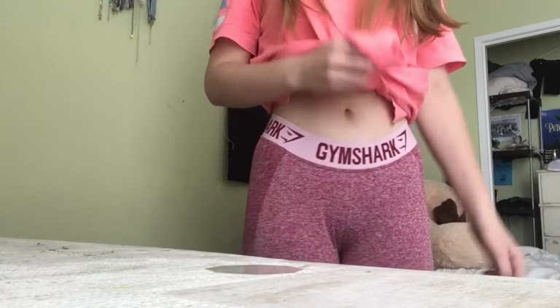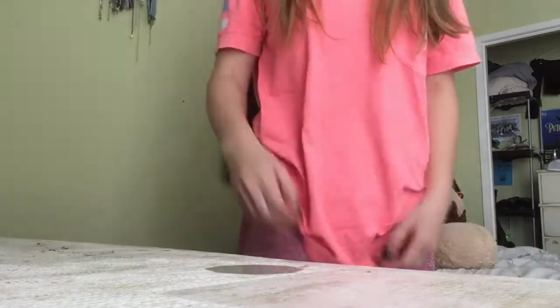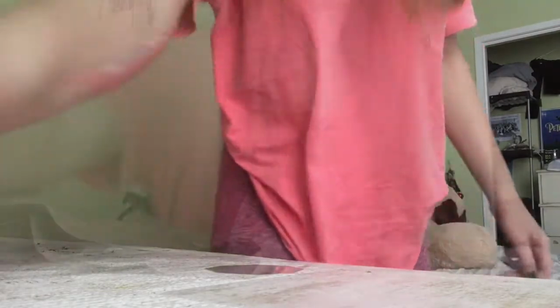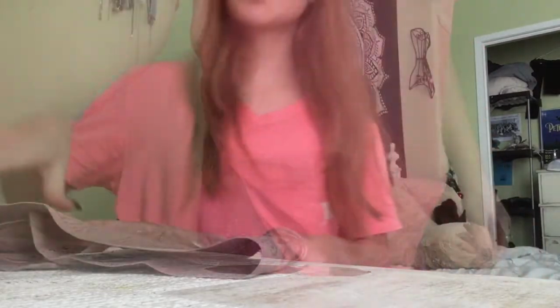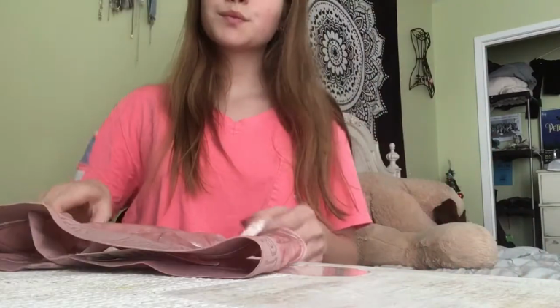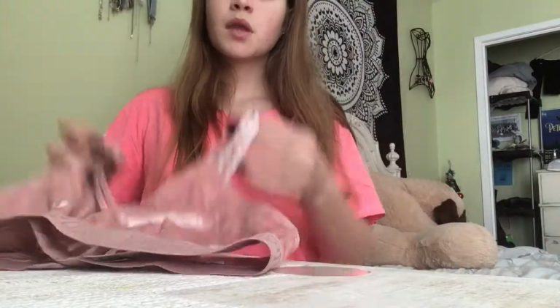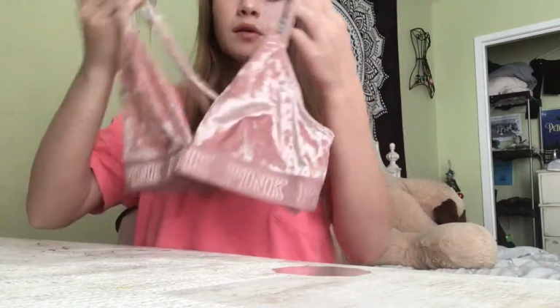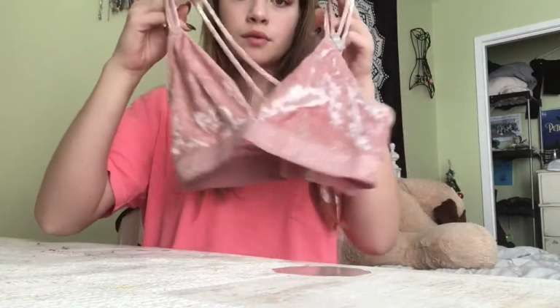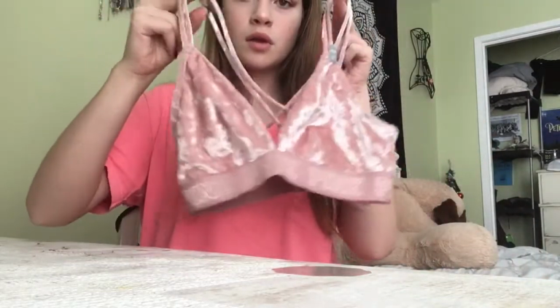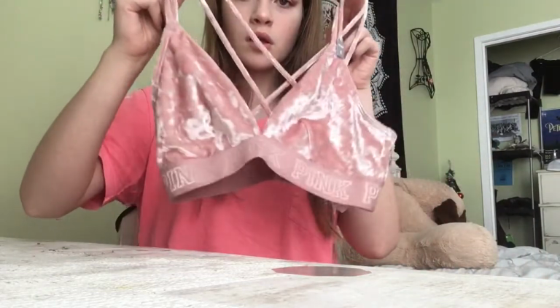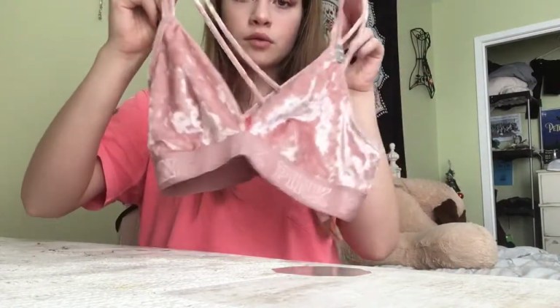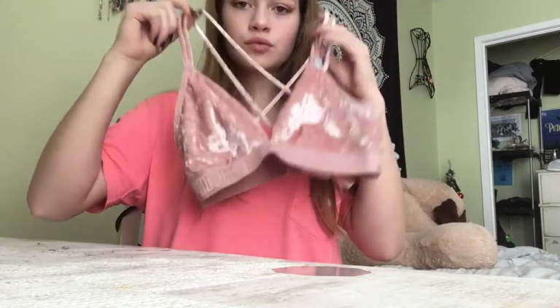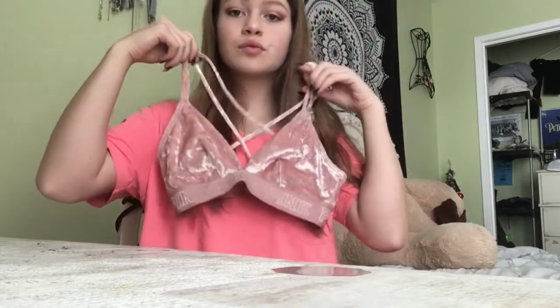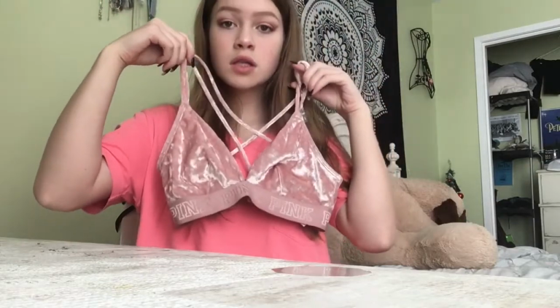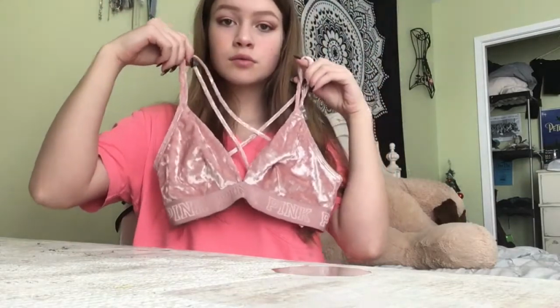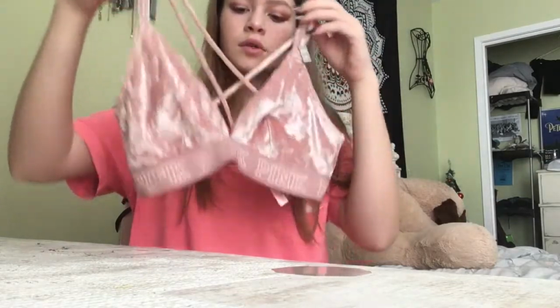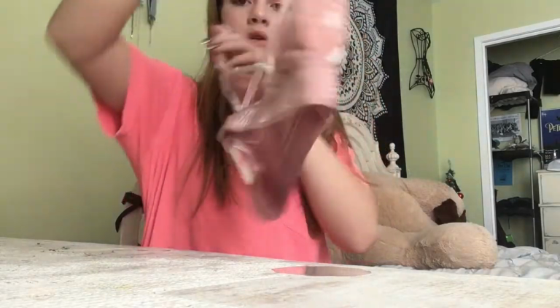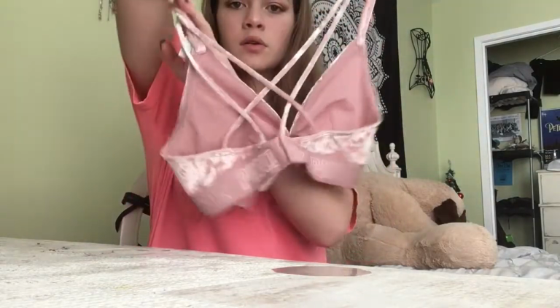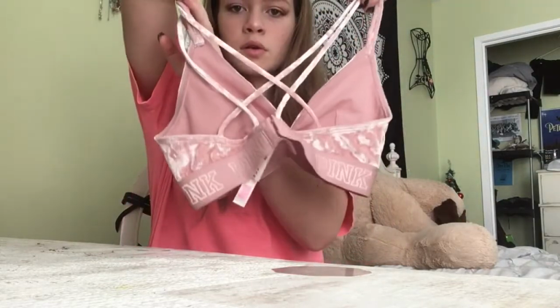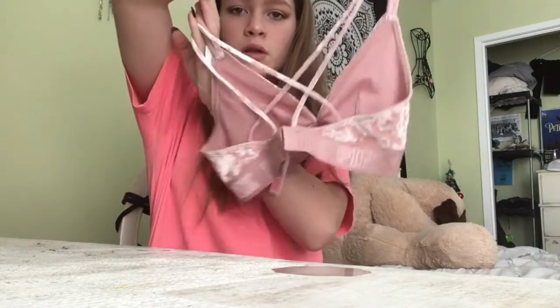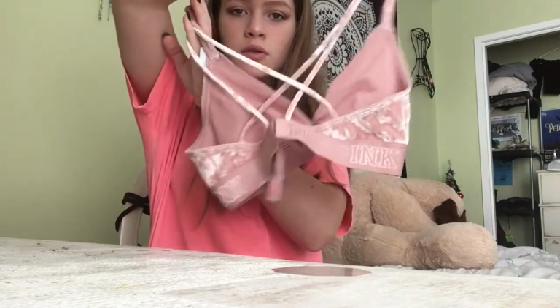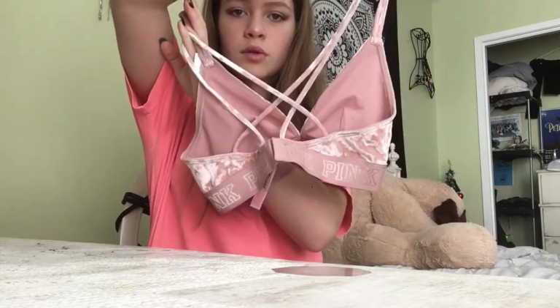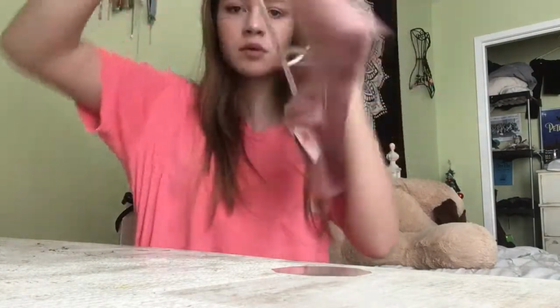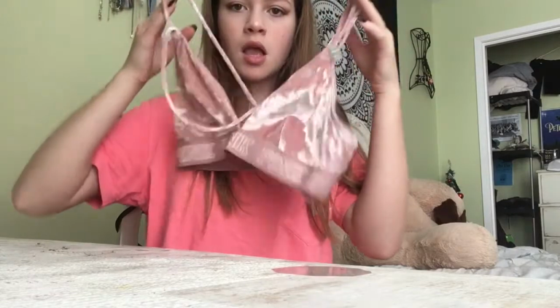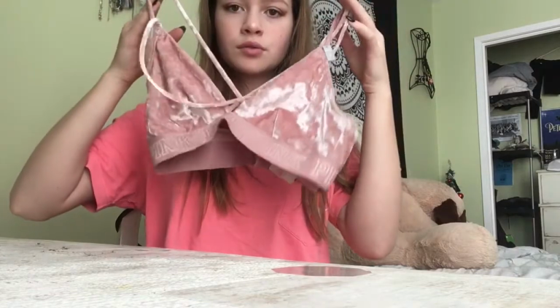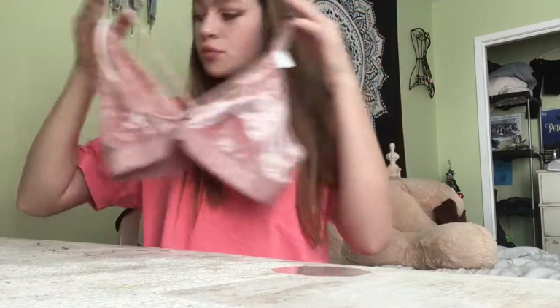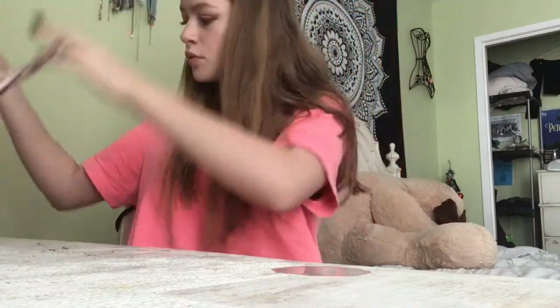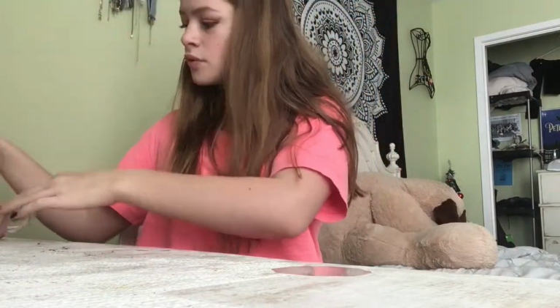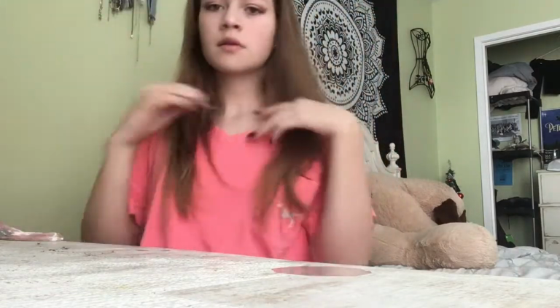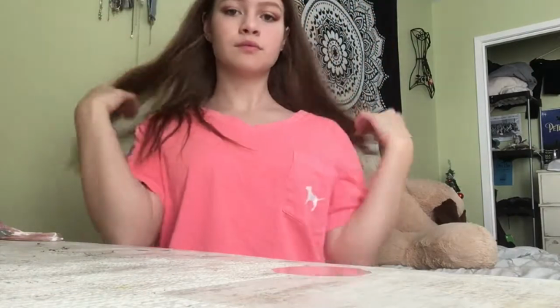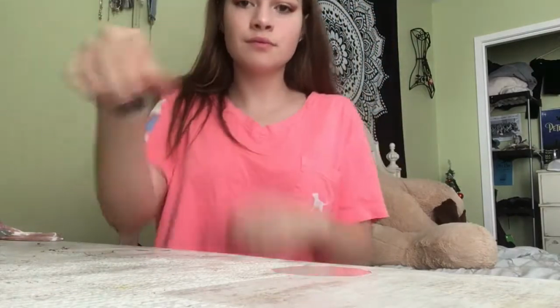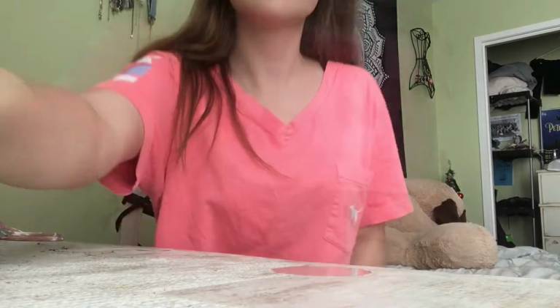I also got this bralette. You can wear it with clothes or go out in it, but it doesn't have any pads so you actually have to wear a bra underneath. It's pretty cool though — it's velvet and it's from Pink.